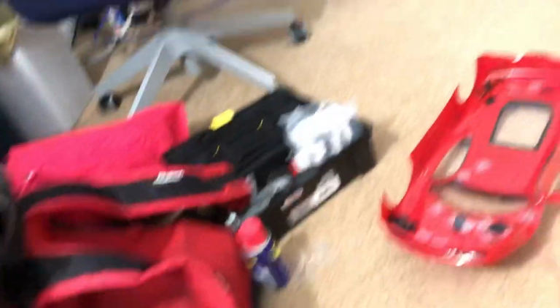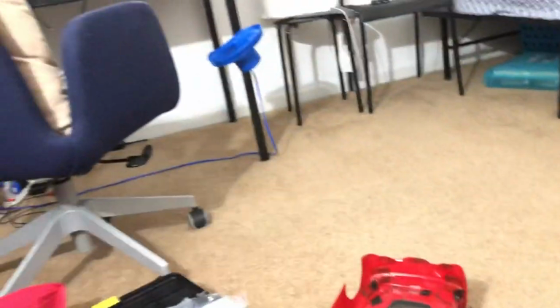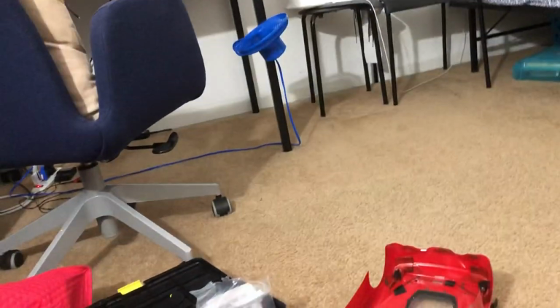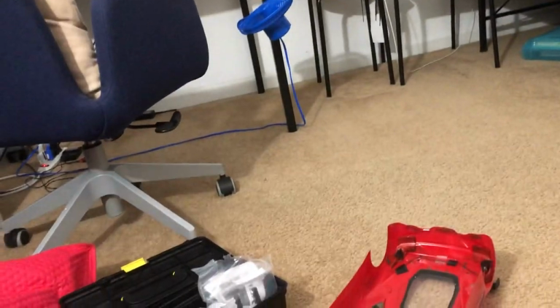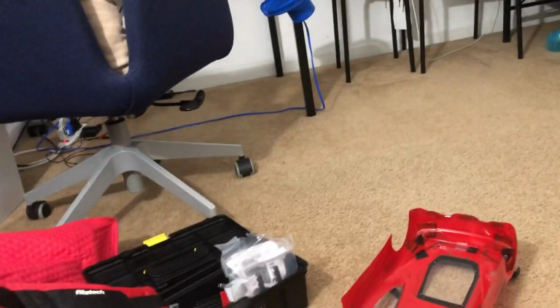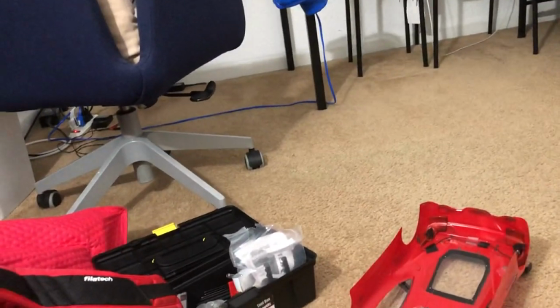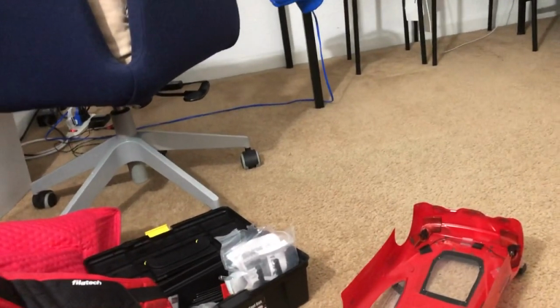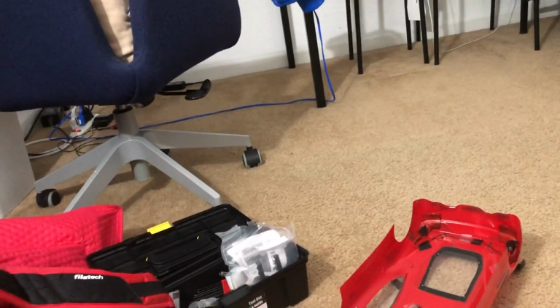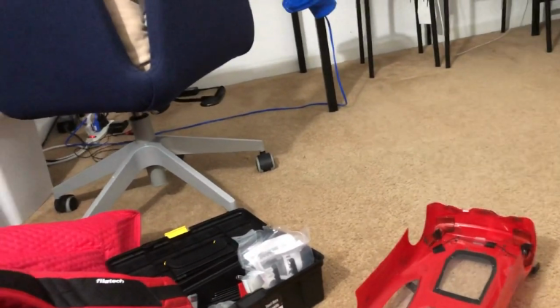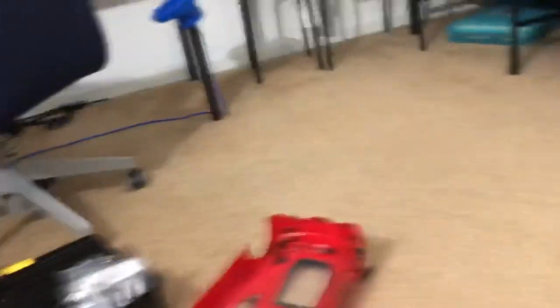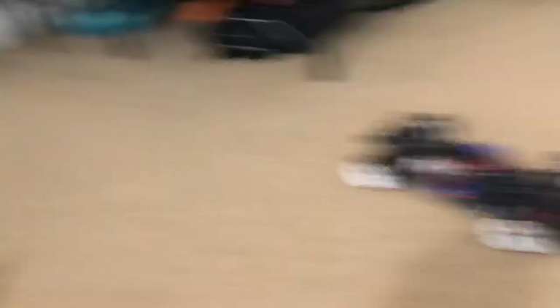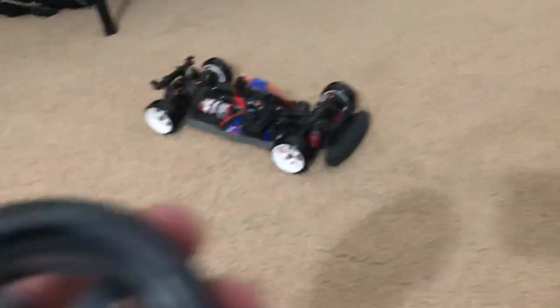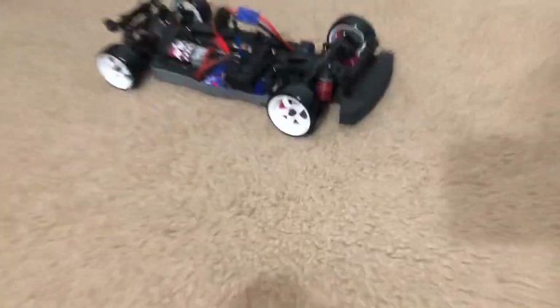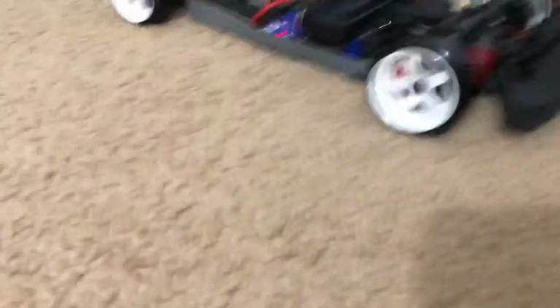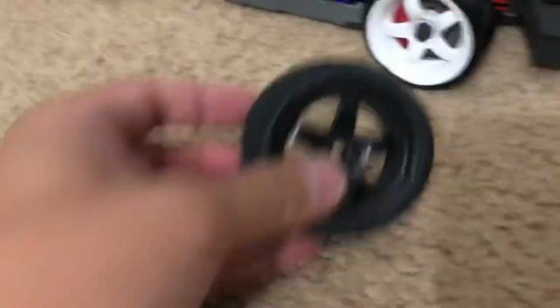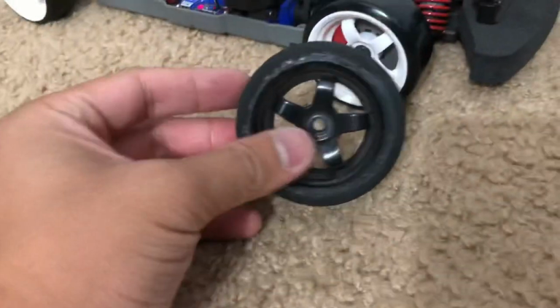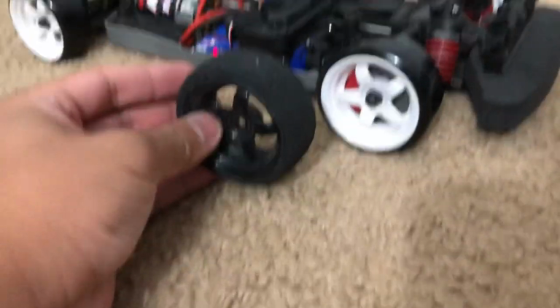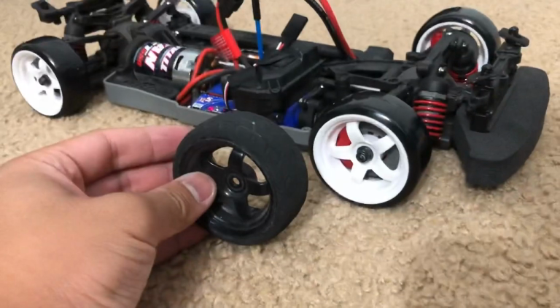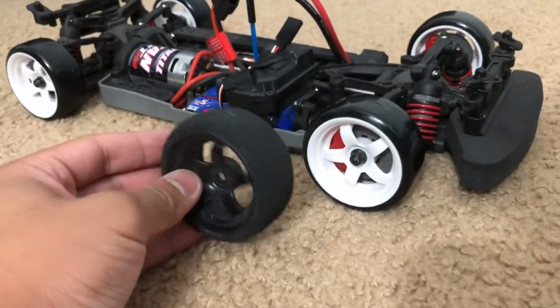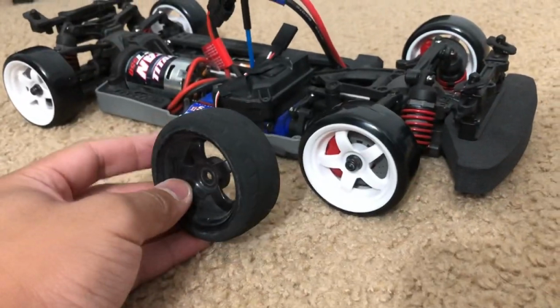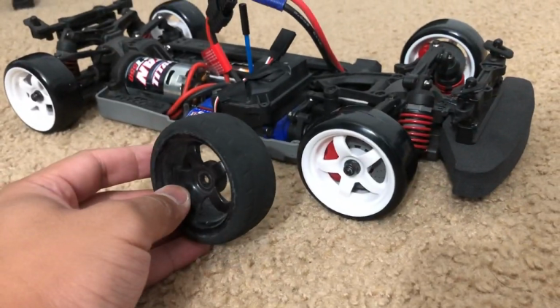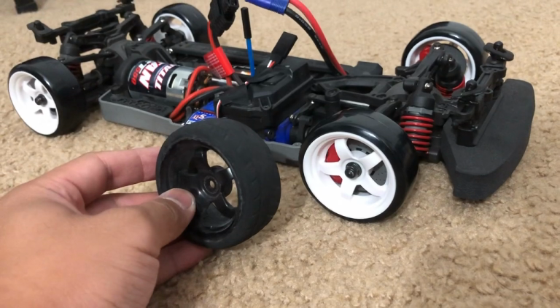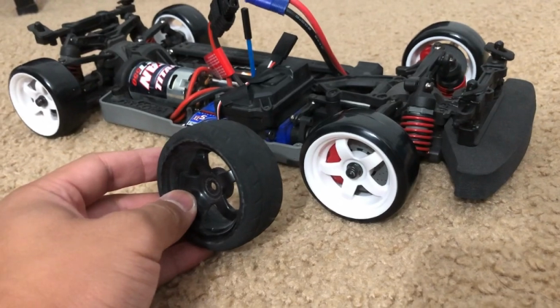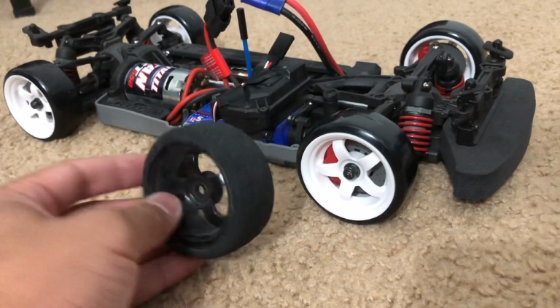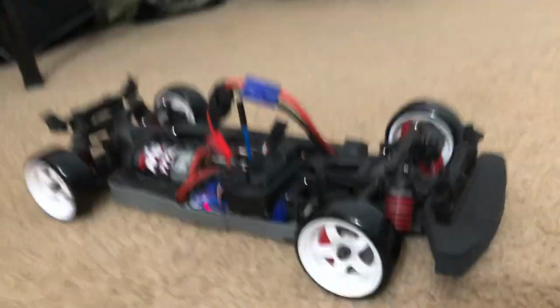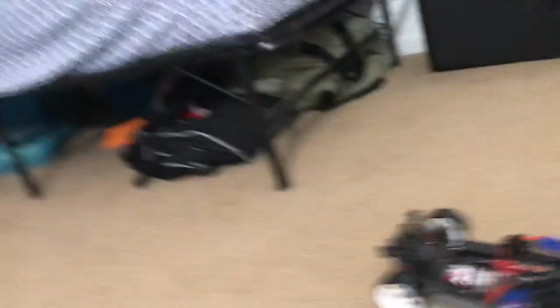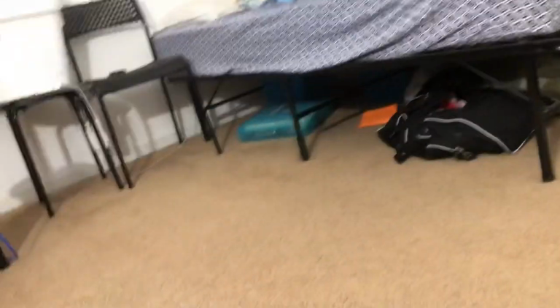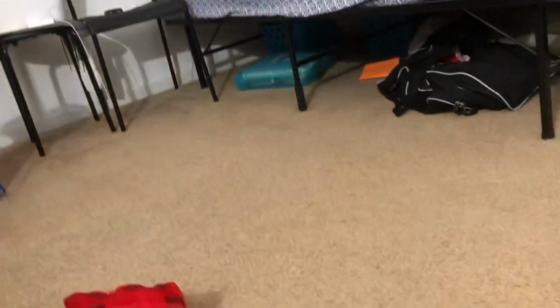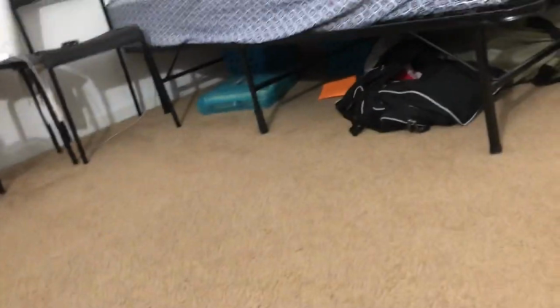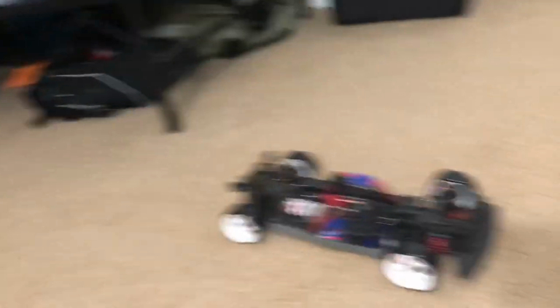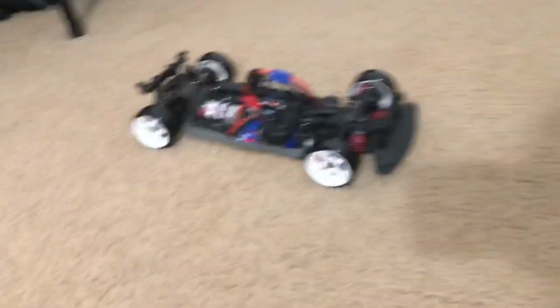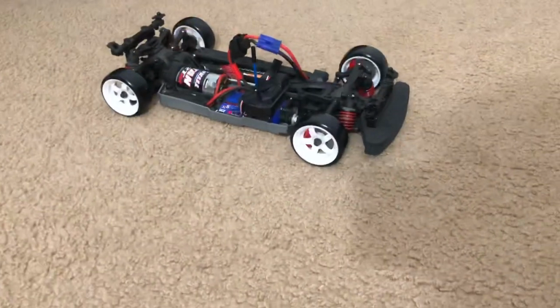I believe that's actually the same kind of rim as this one right here. It looks like the same rim — very similar. Yeah, there it is.